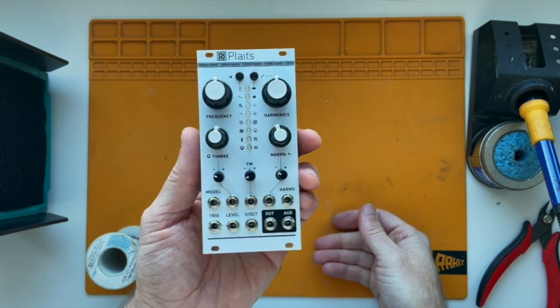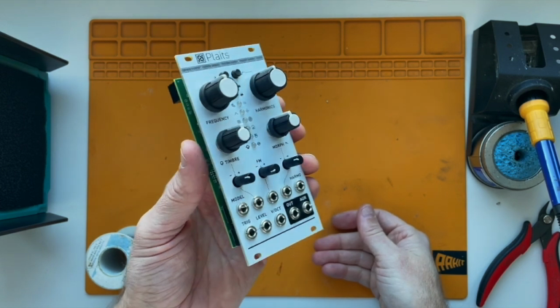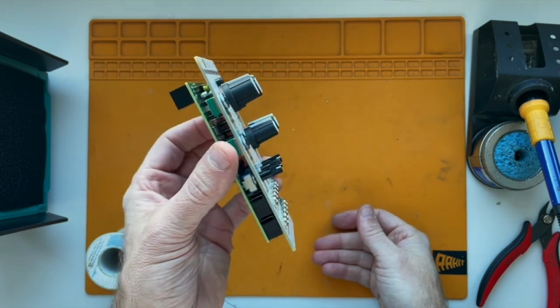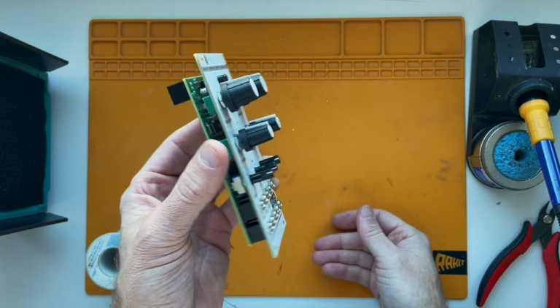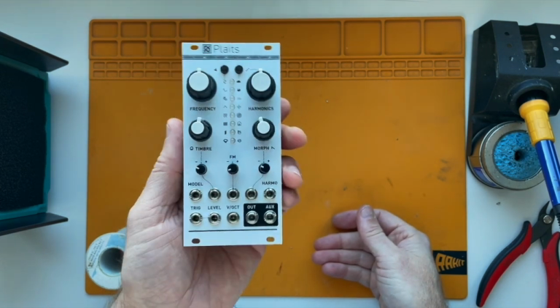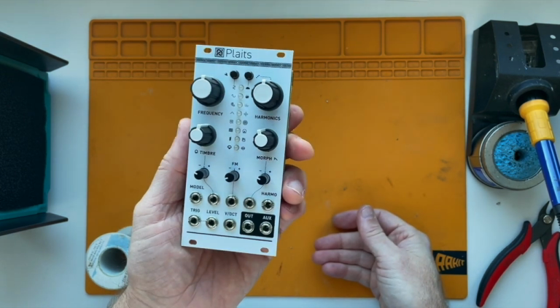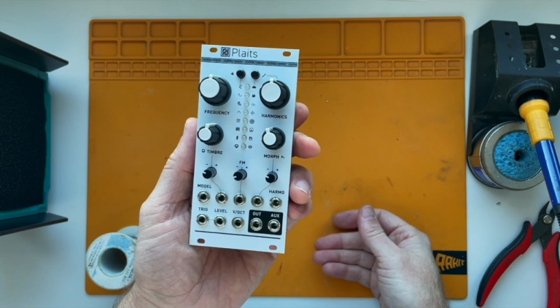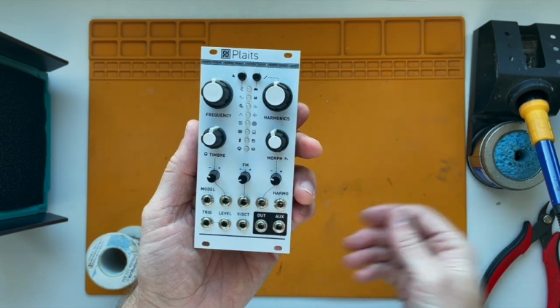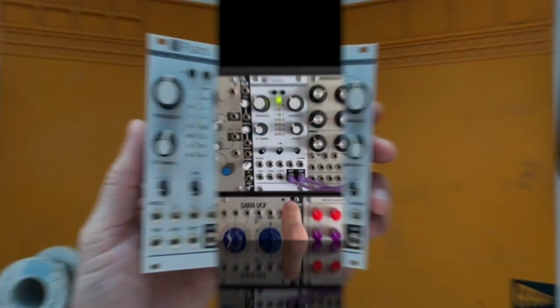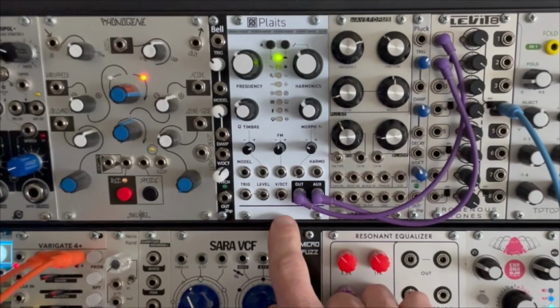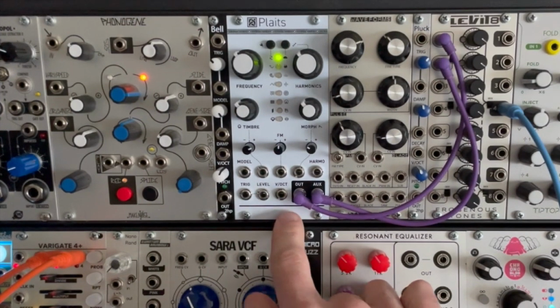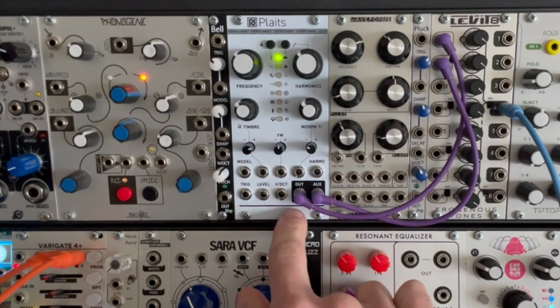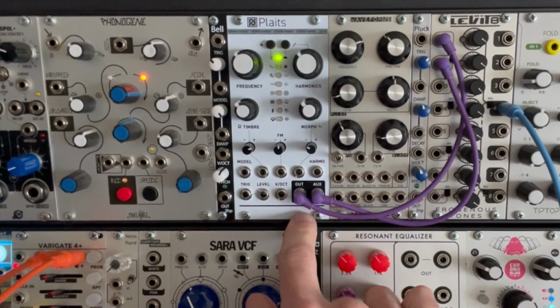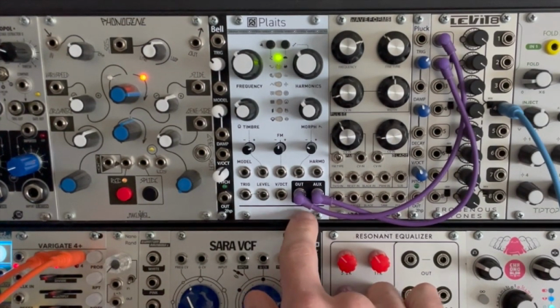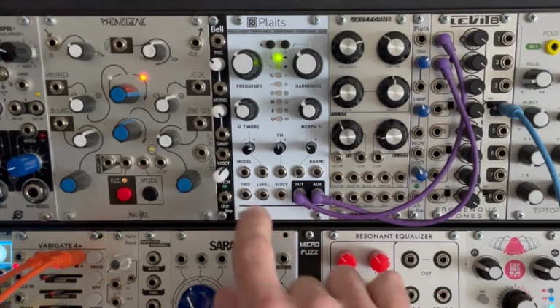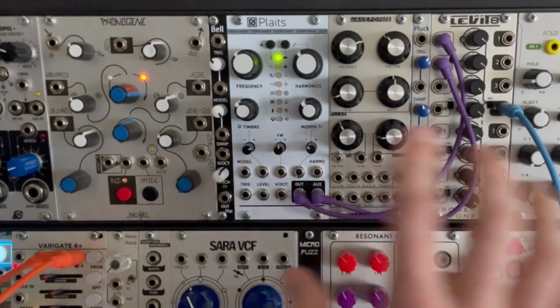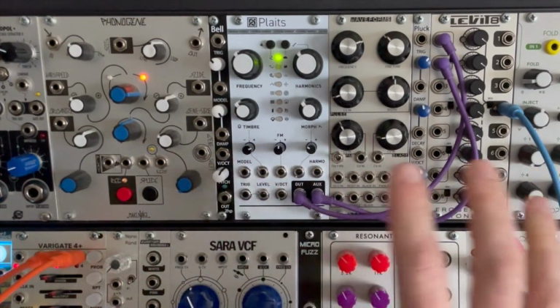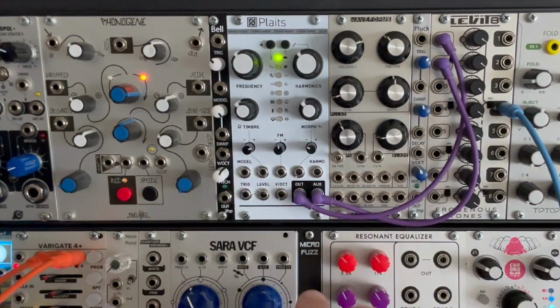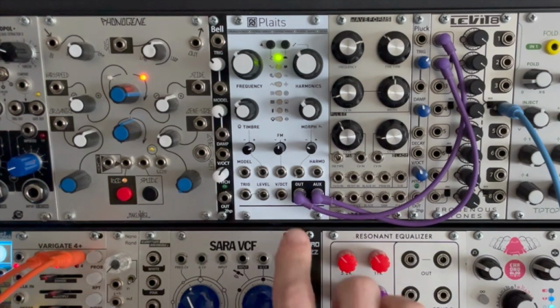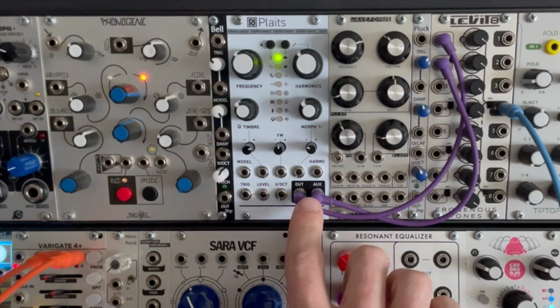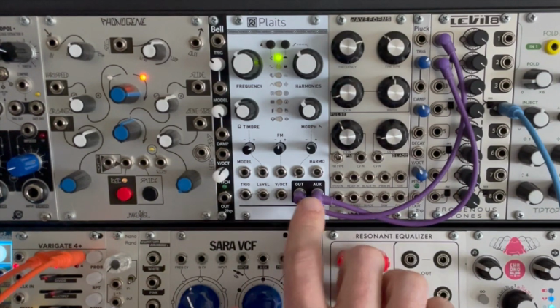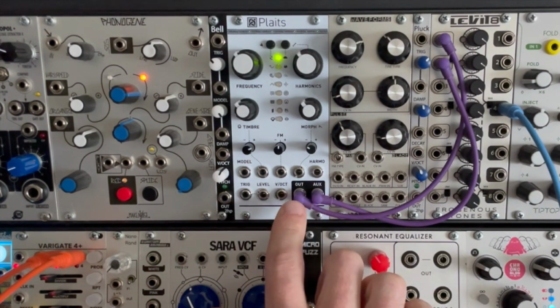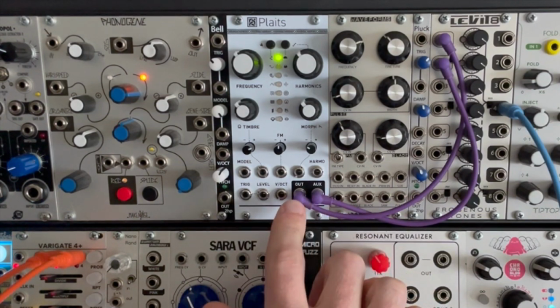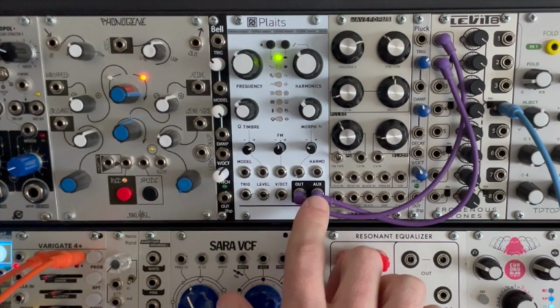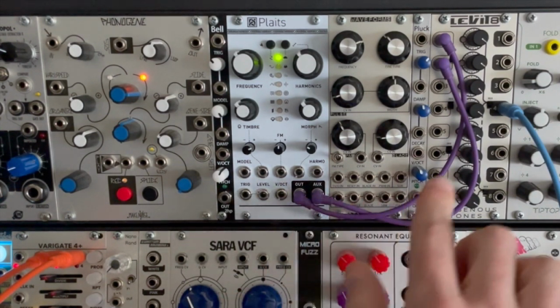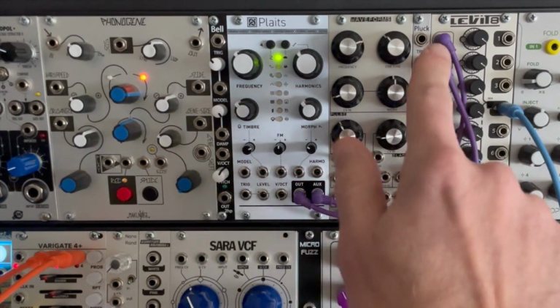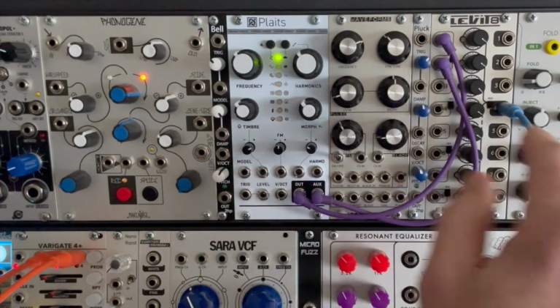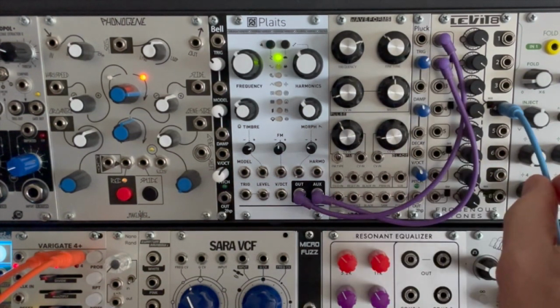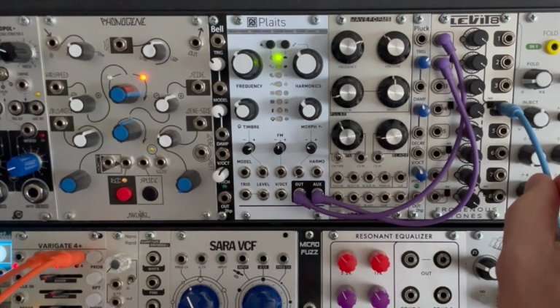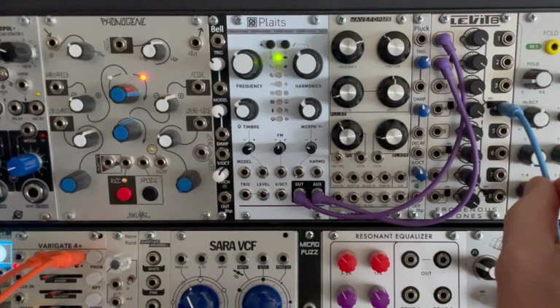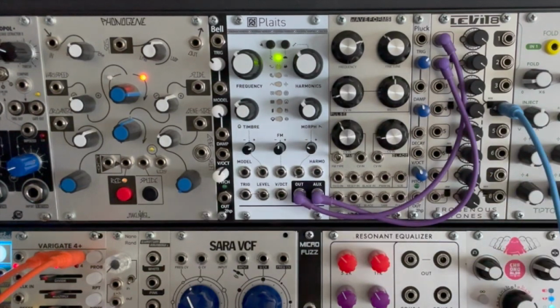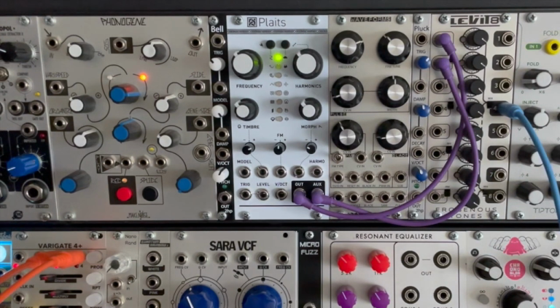It looks good — let's plug it in and test it out. Here we have Platz in the rack with some other modules. I've taken the two outputs and put them into a mixer, and this mixer is going straight to the interface — you'll hear it in a second.